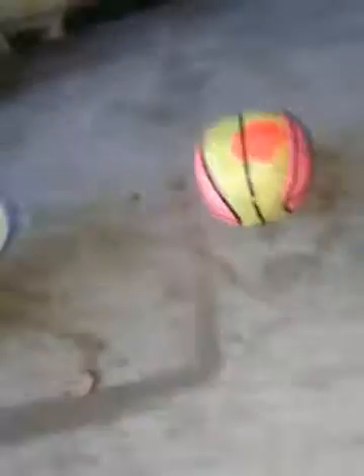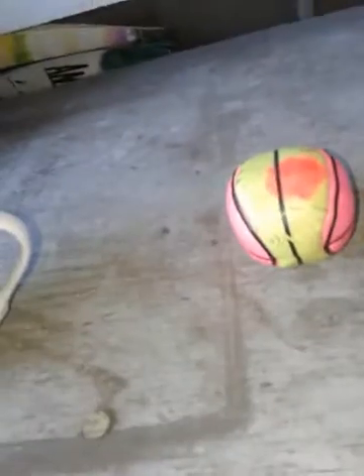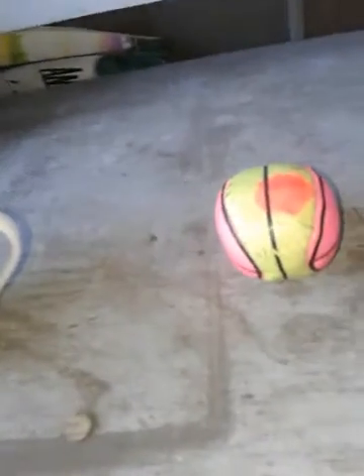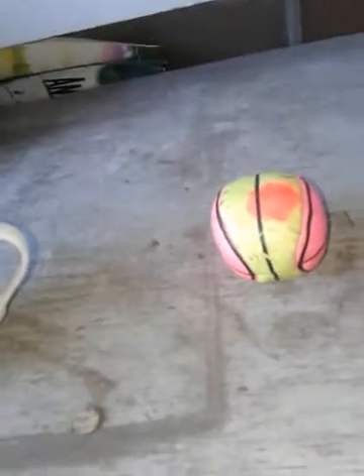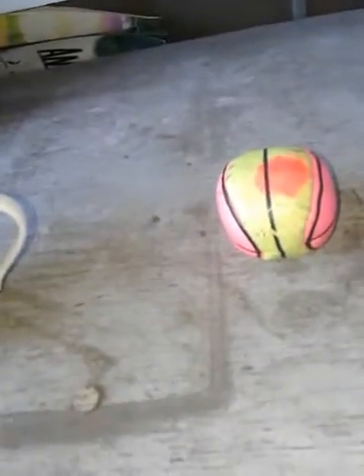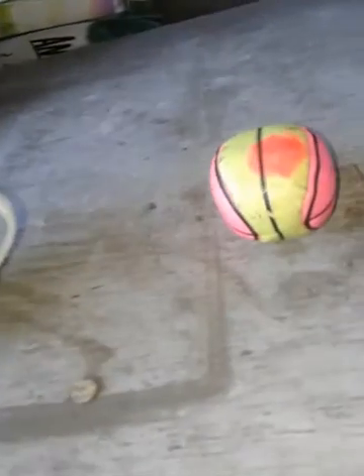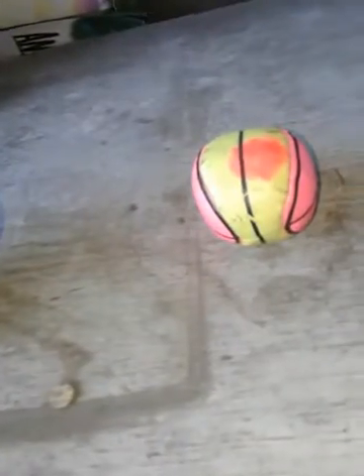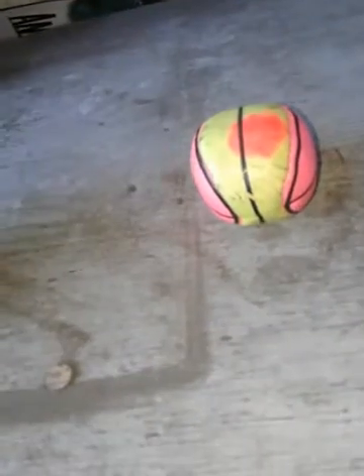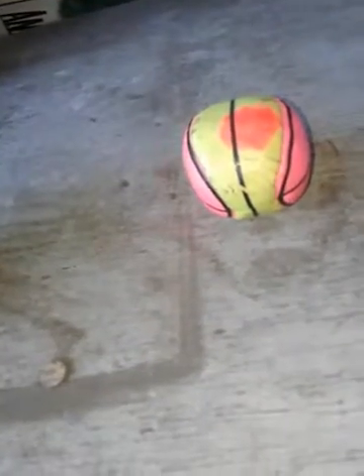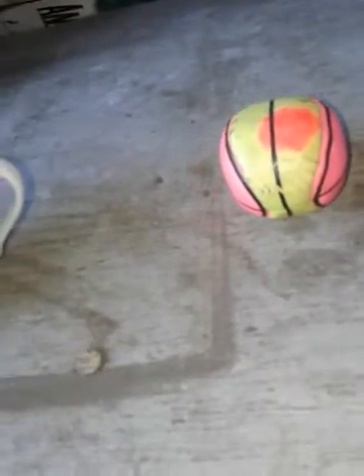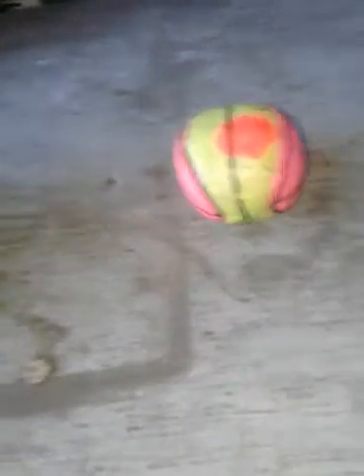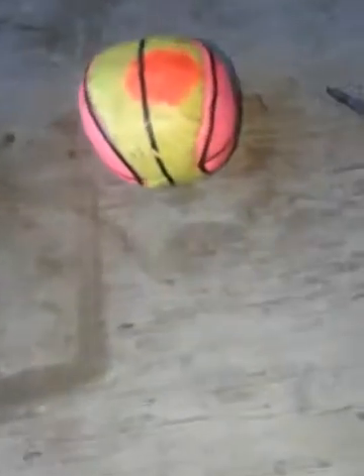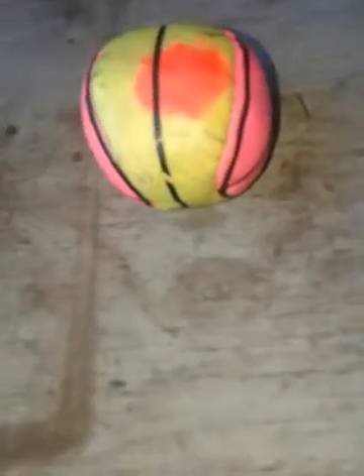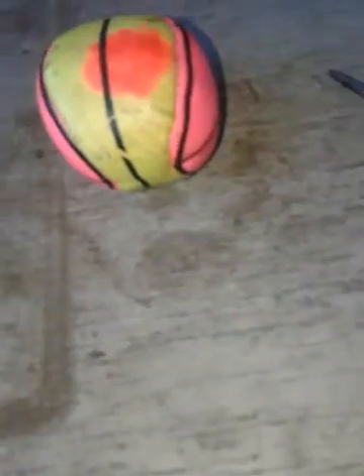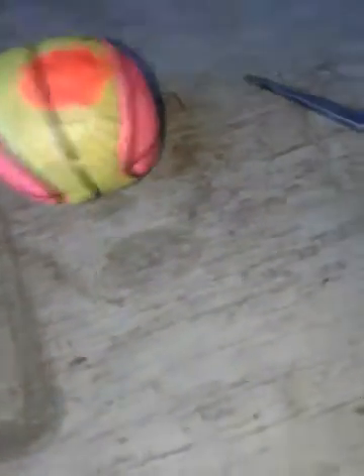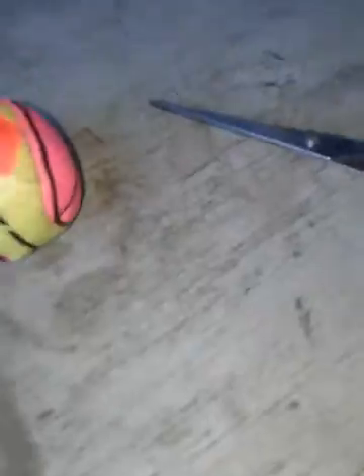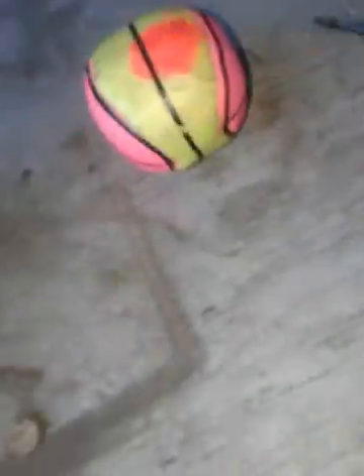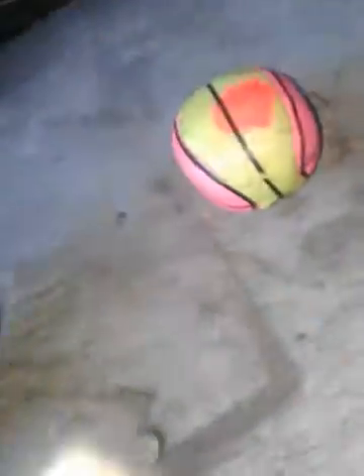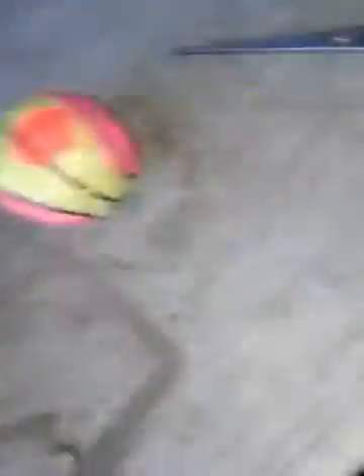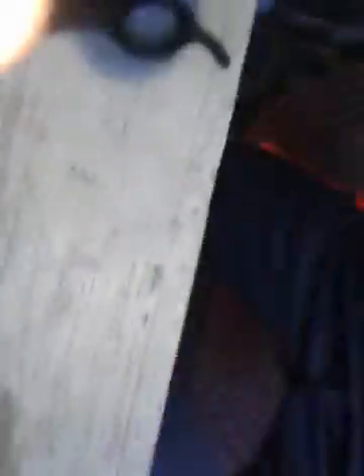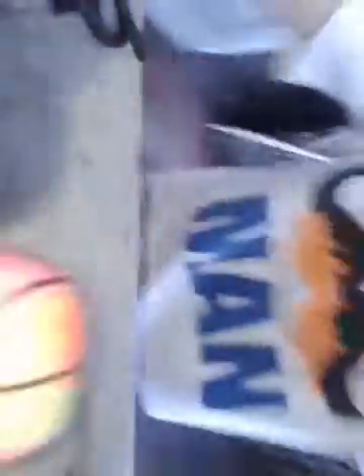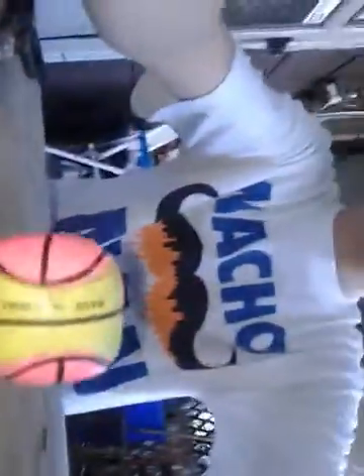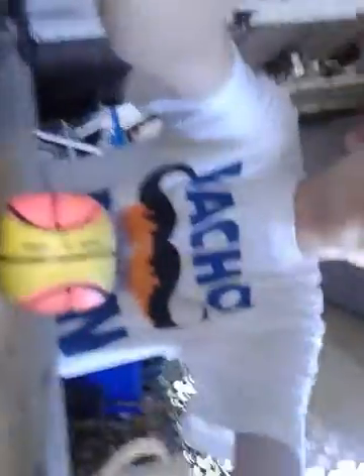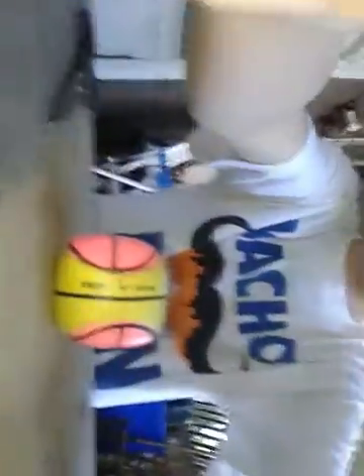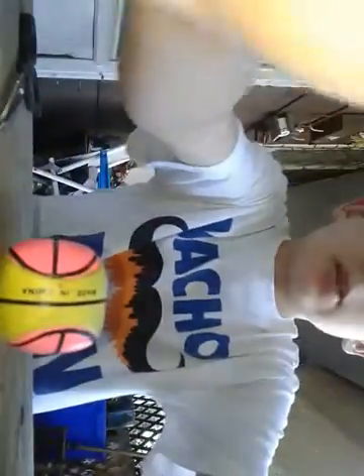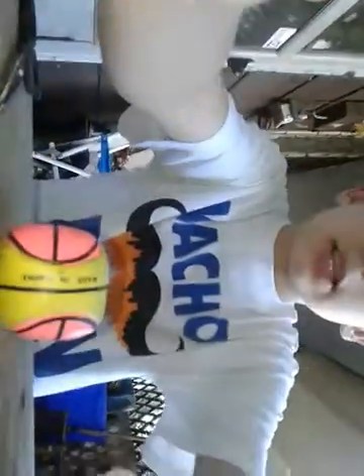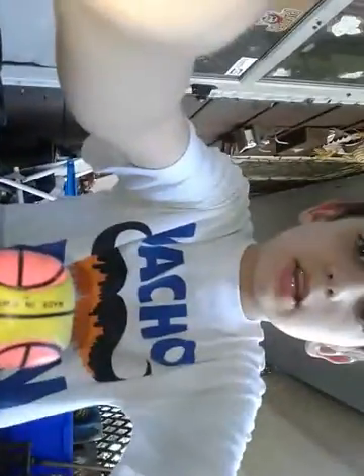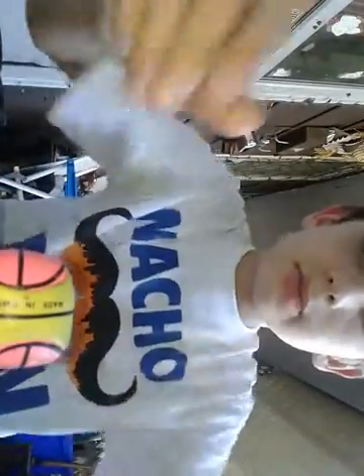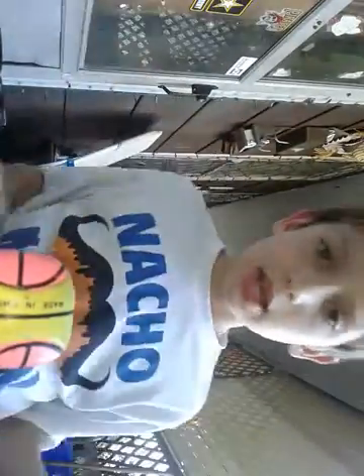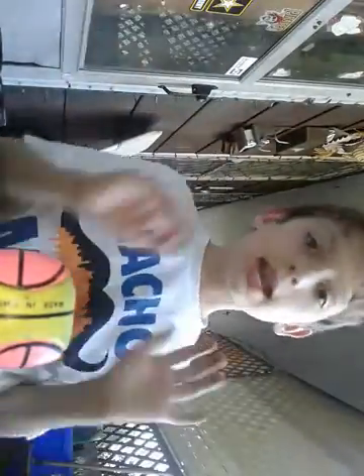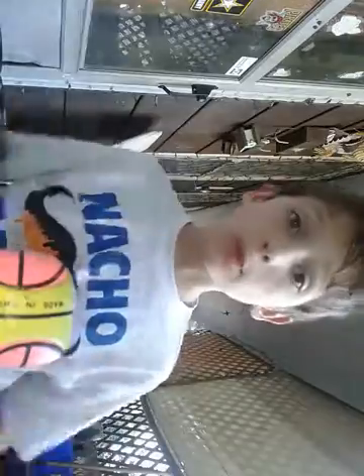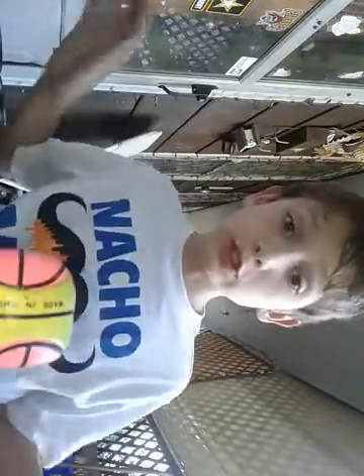Hello guys, today we're going to be doing a video on what's inside of a hacky sack. I am going to be doing this video, and I hope you enjoy.